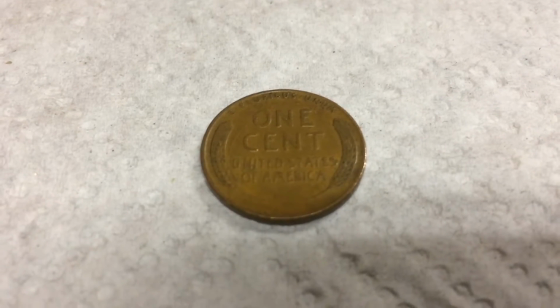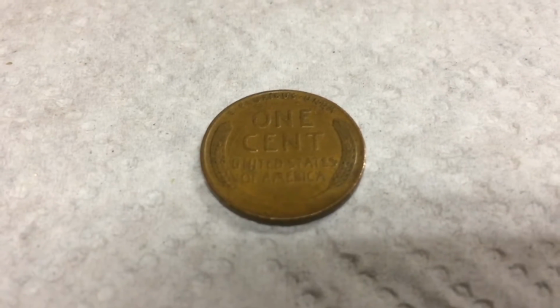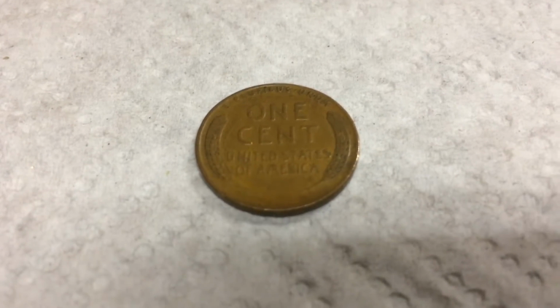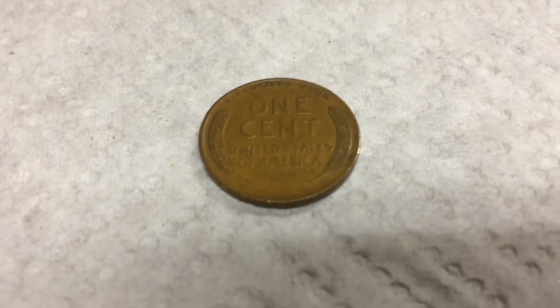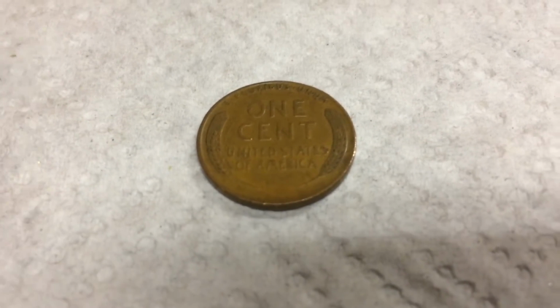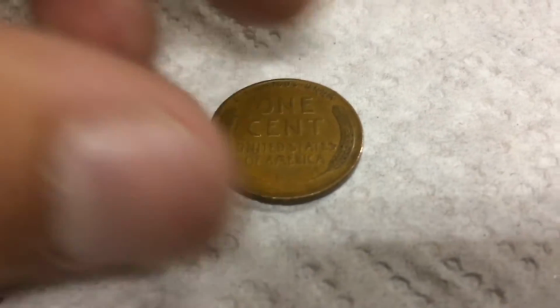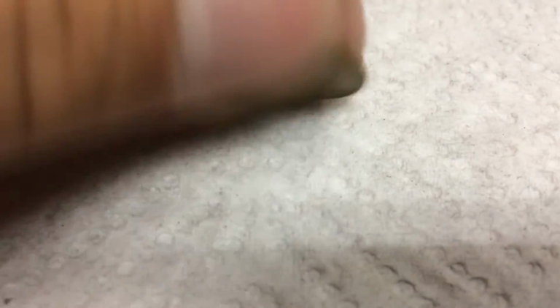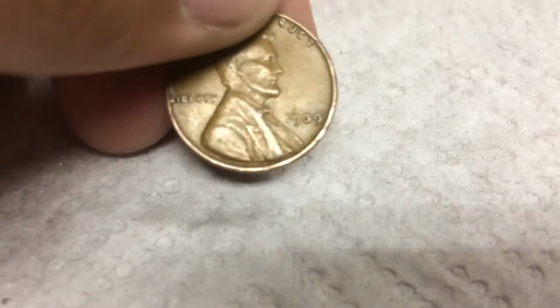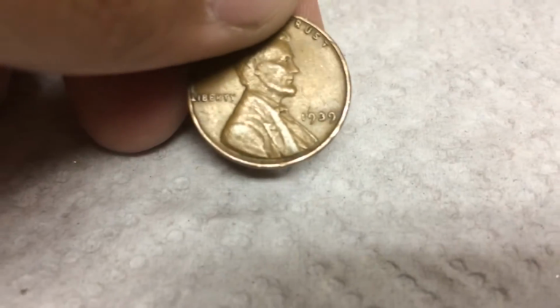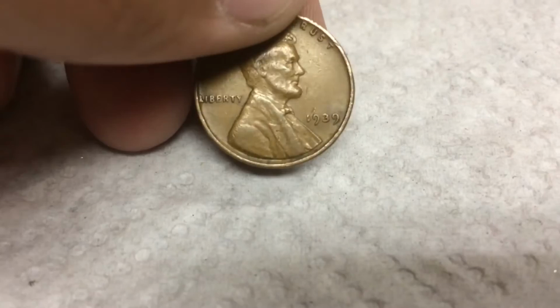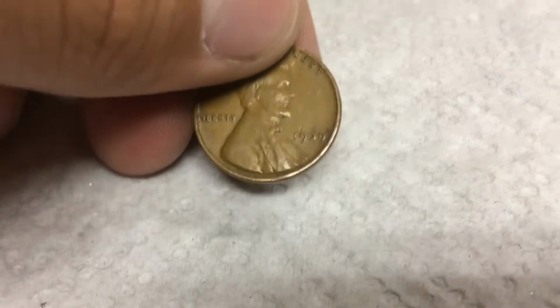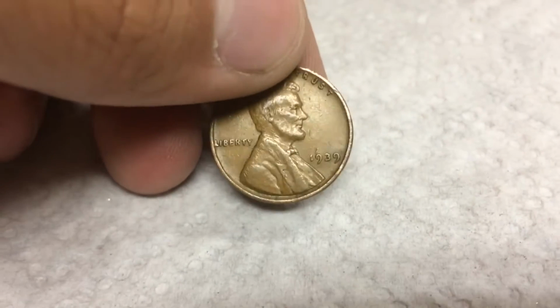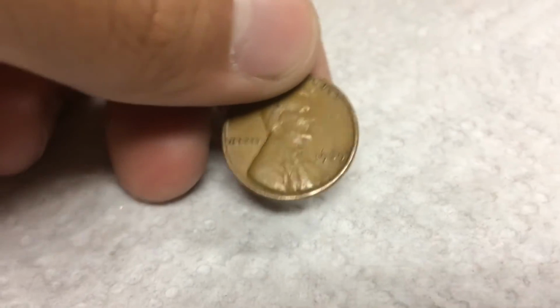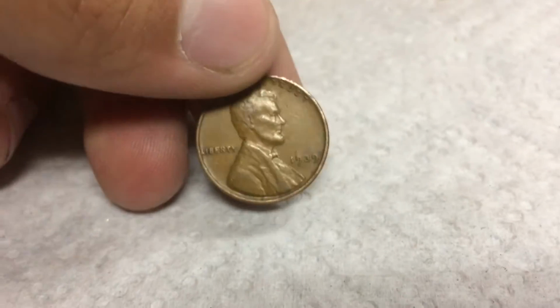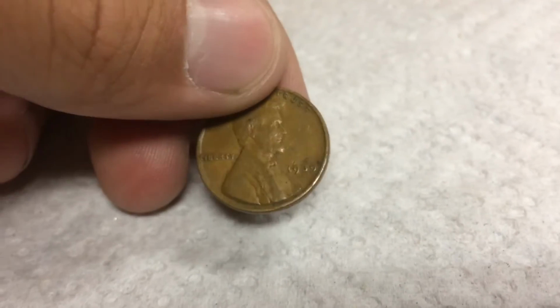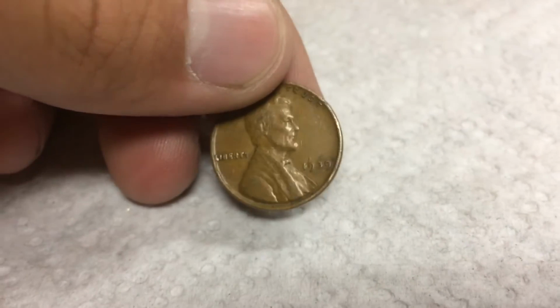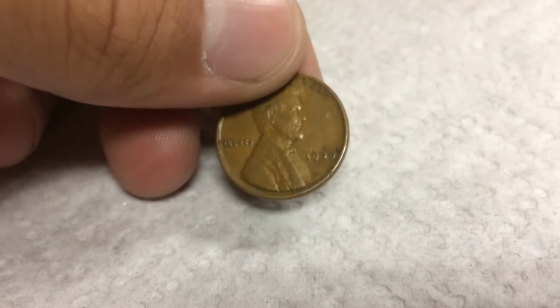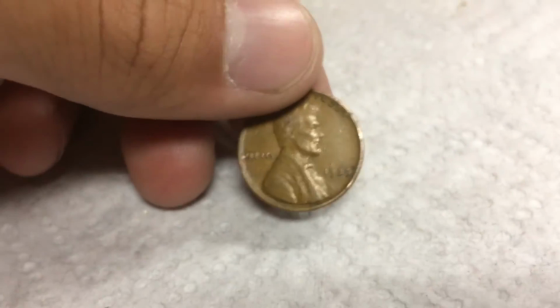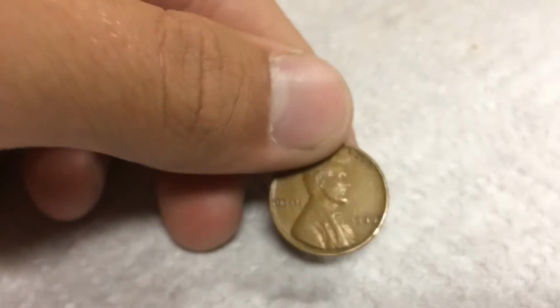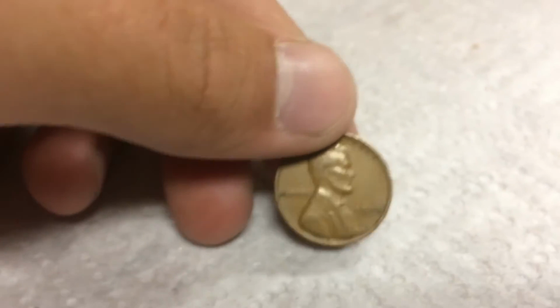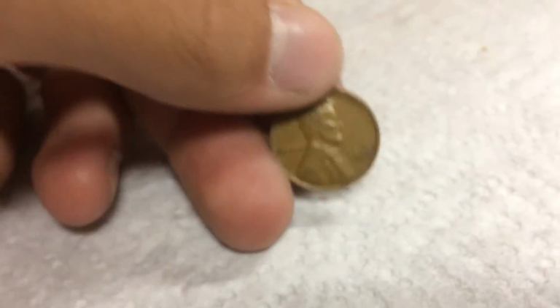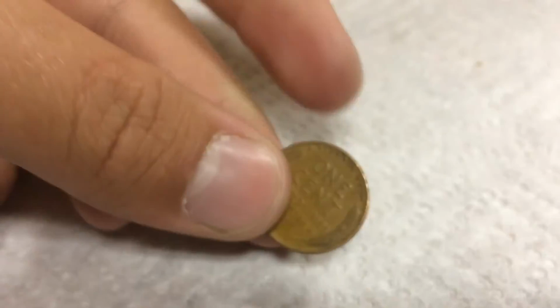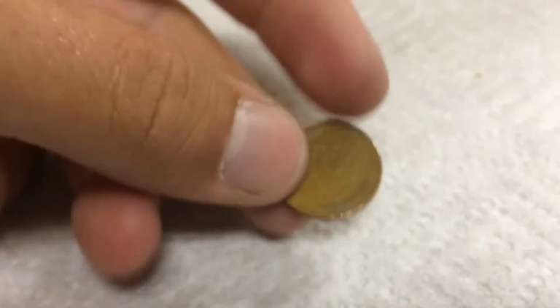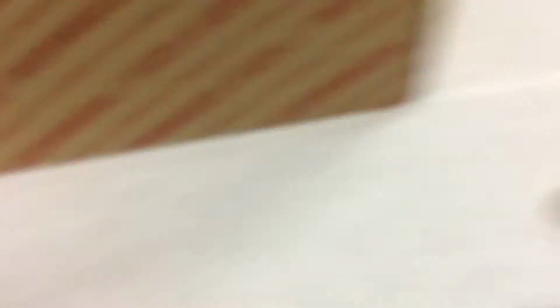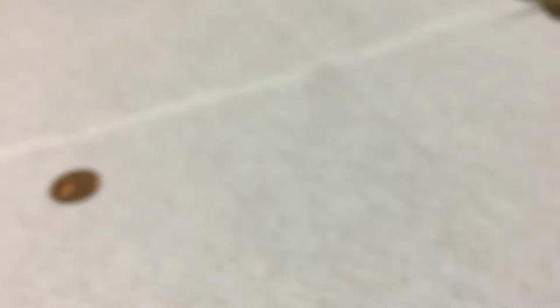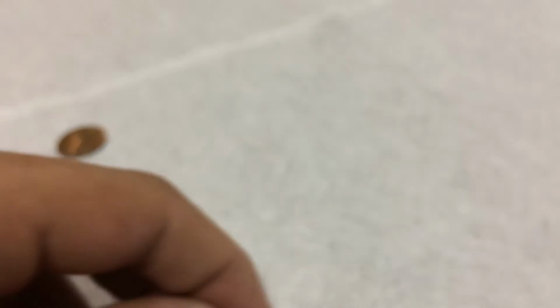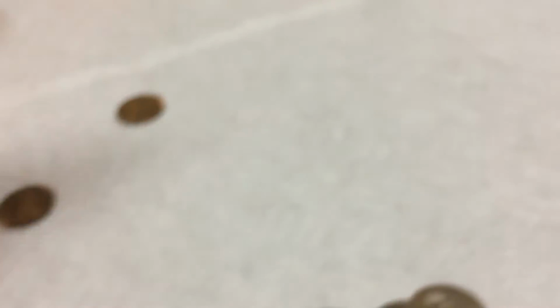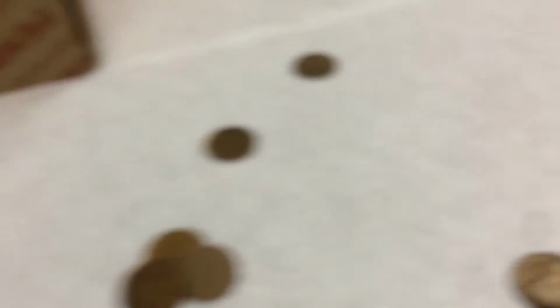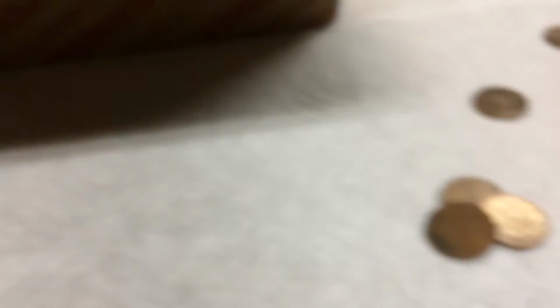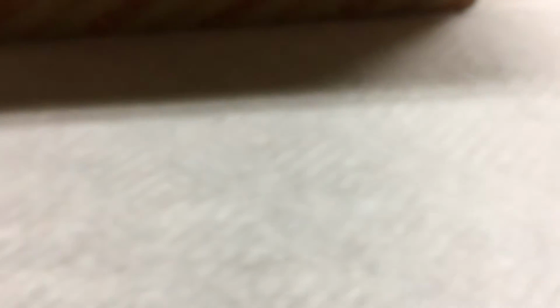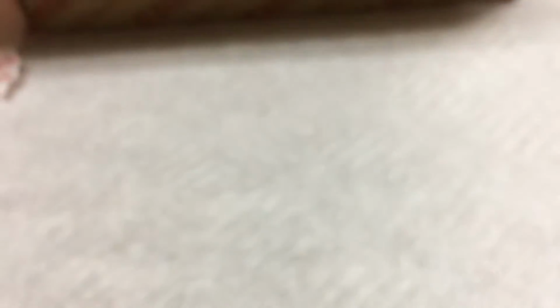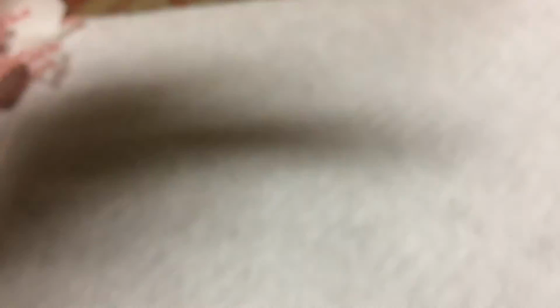Next roll, we have another wheat, so let's find out the date. 1939 Plain. Wow, looks pretty good. So that's six wheats, and on to the next.